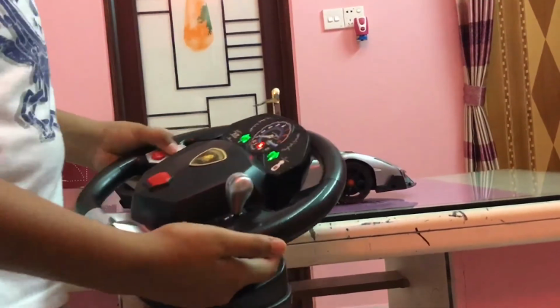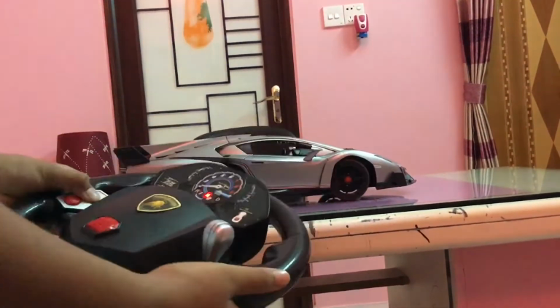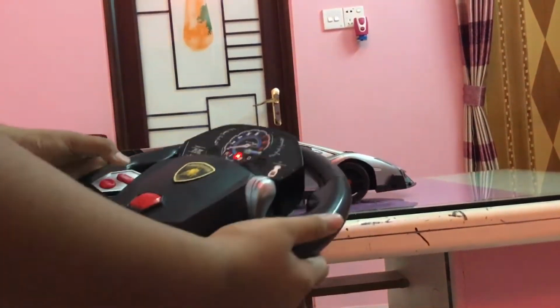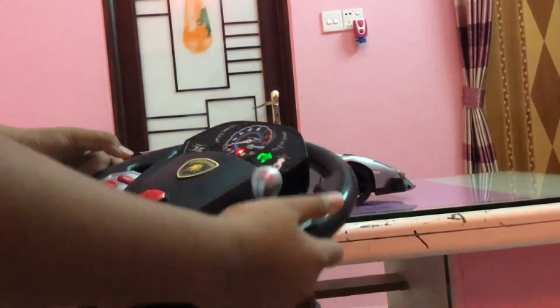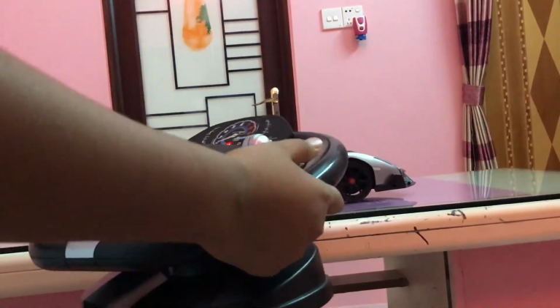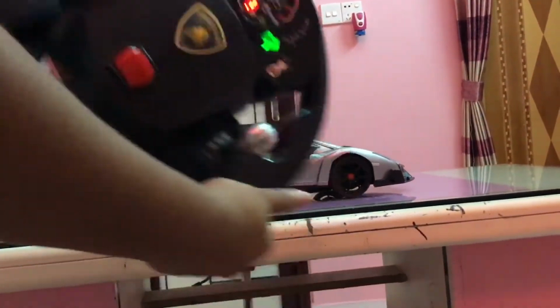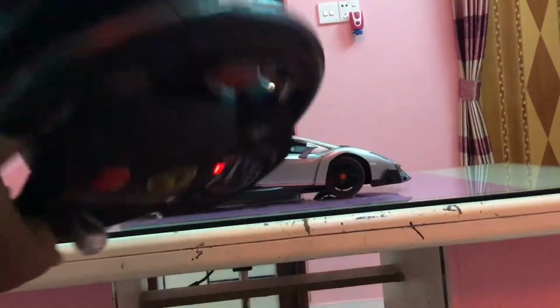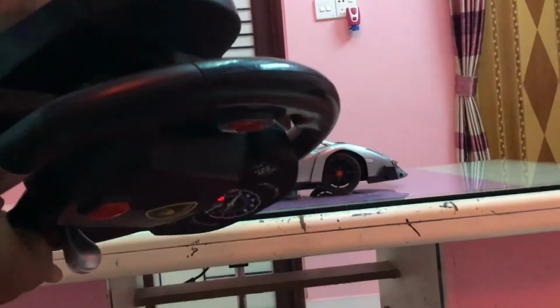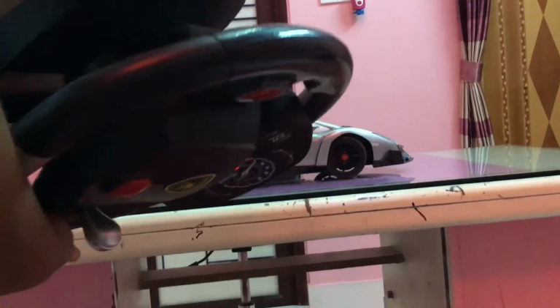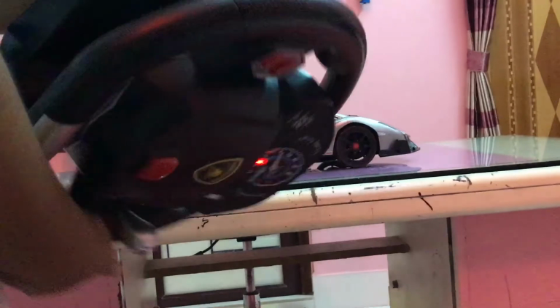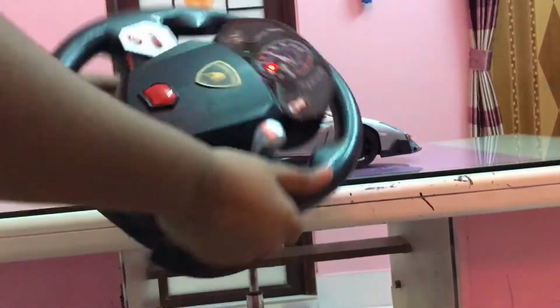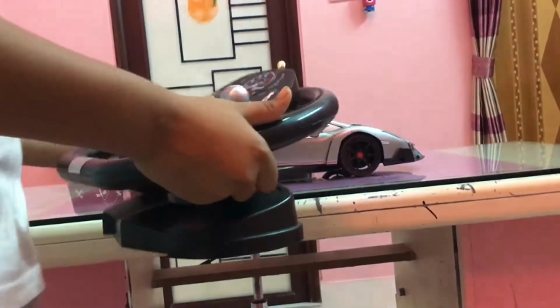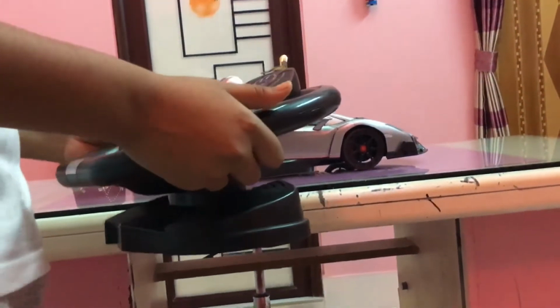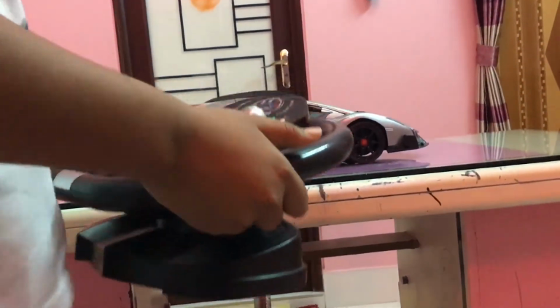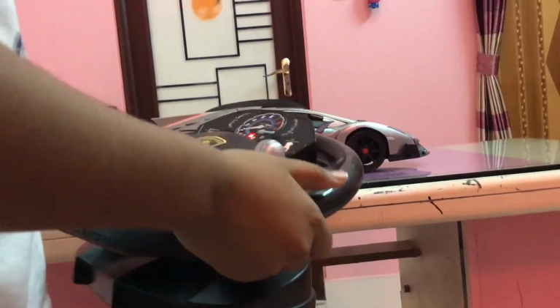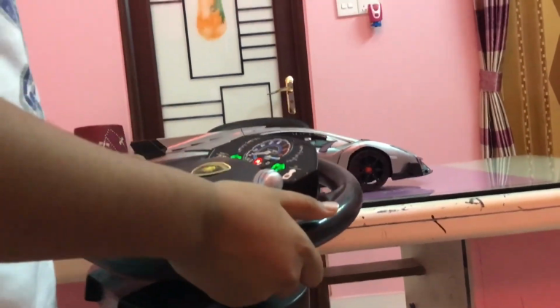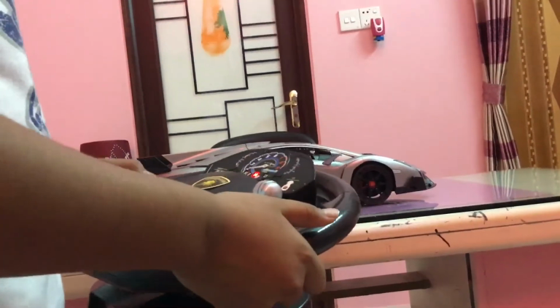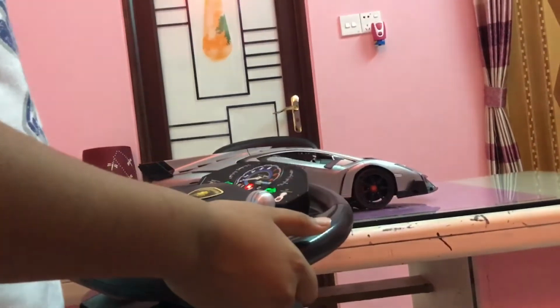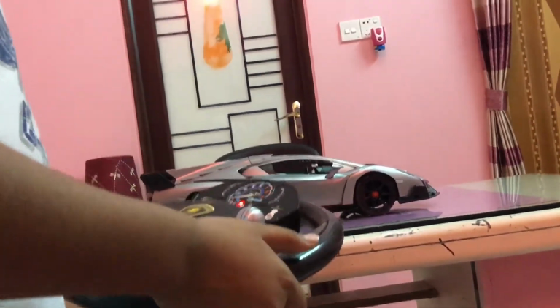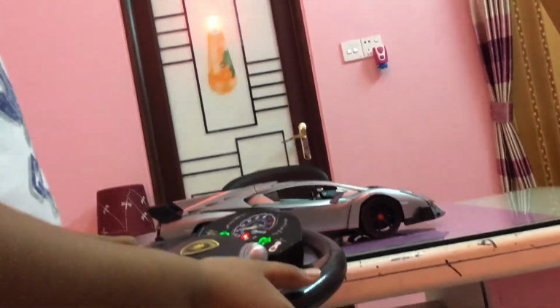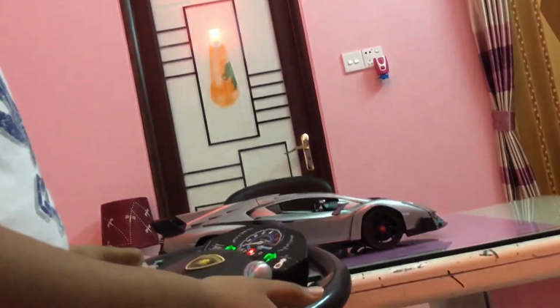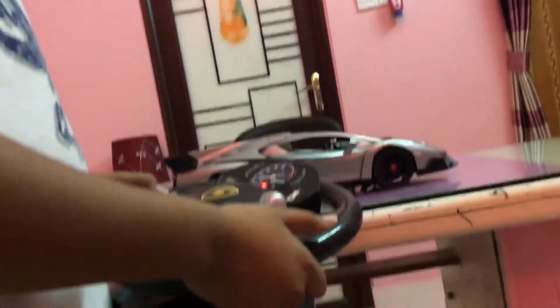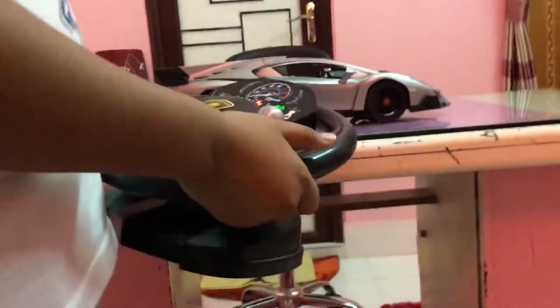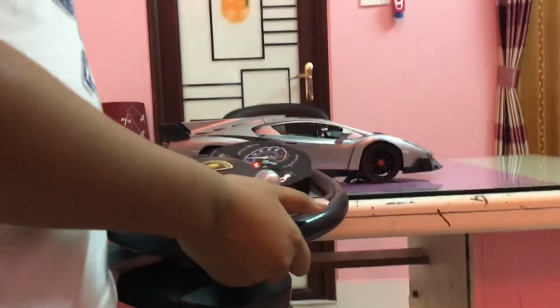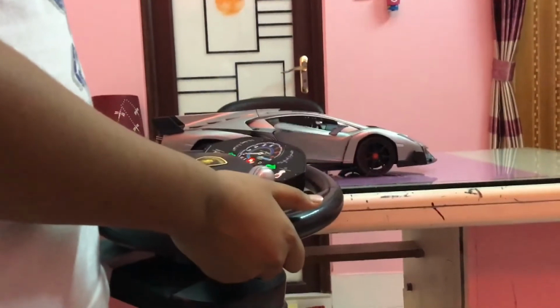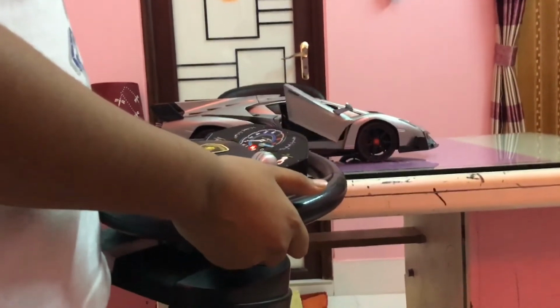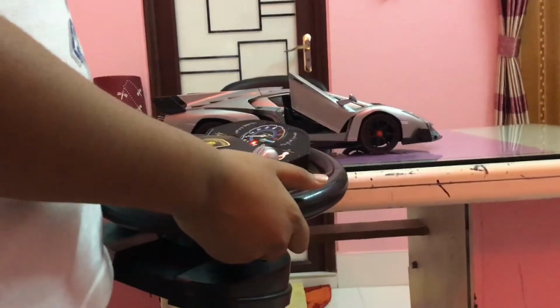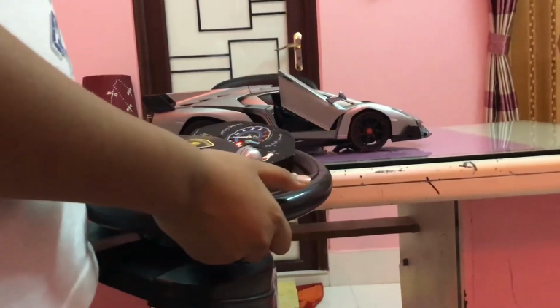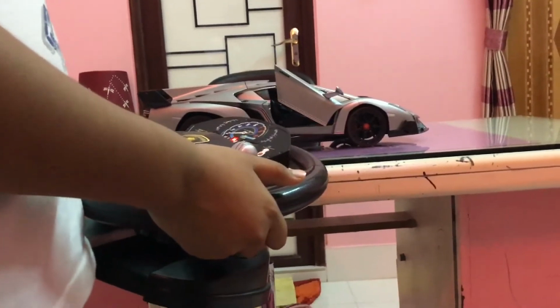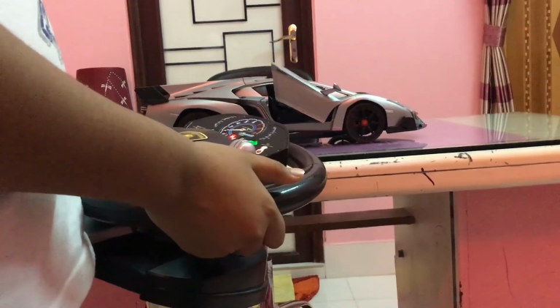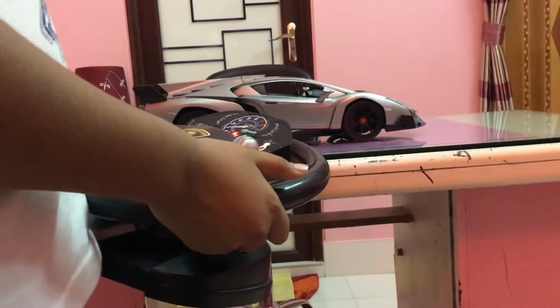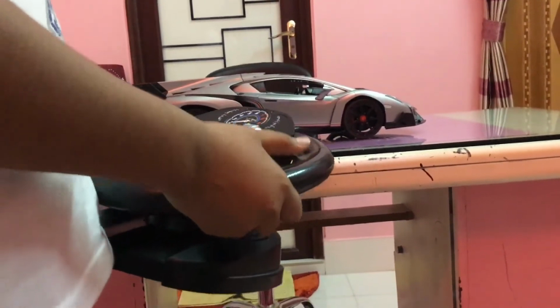The door is going to open. There are two modes — one is special mode and one is normal mode. This button is for opening the door. The door opens and then closes.